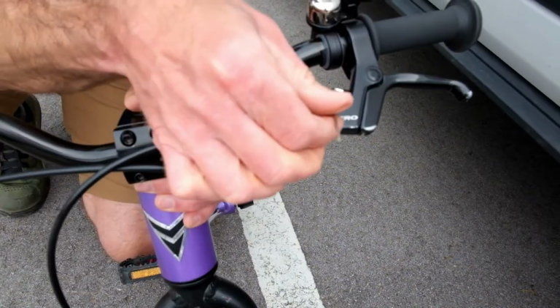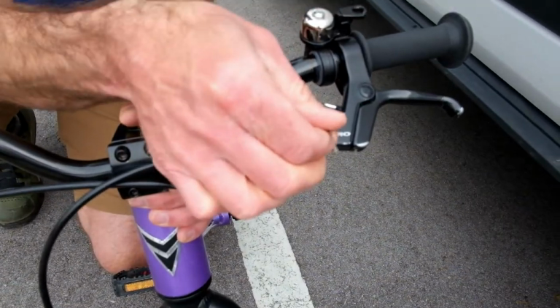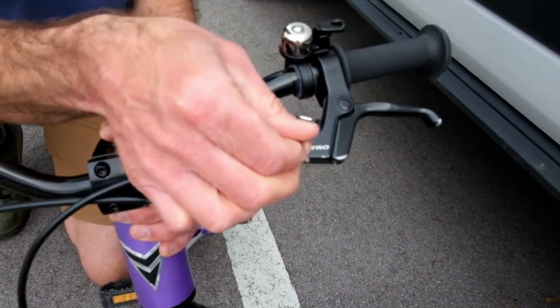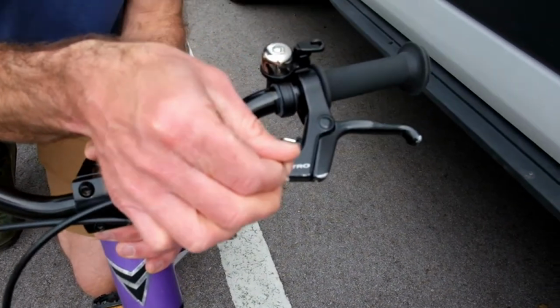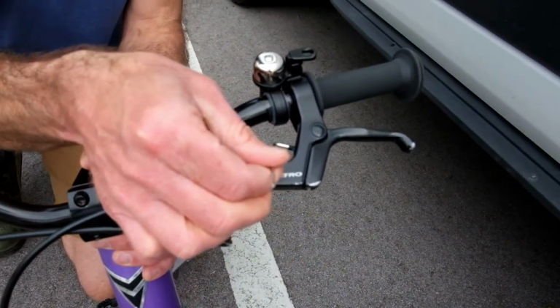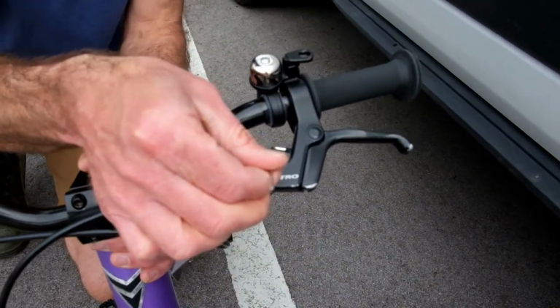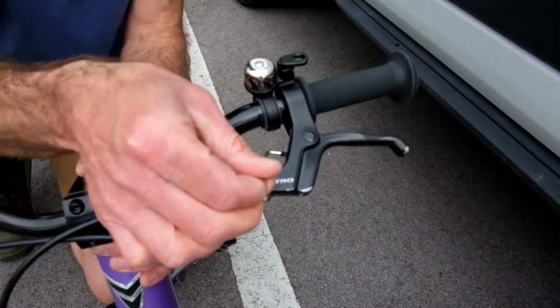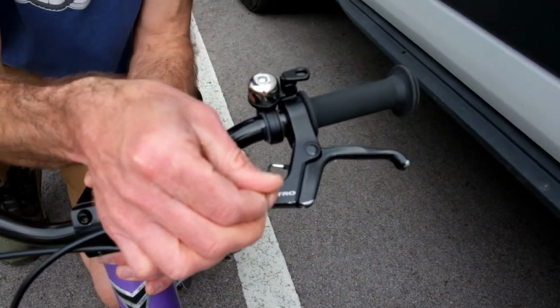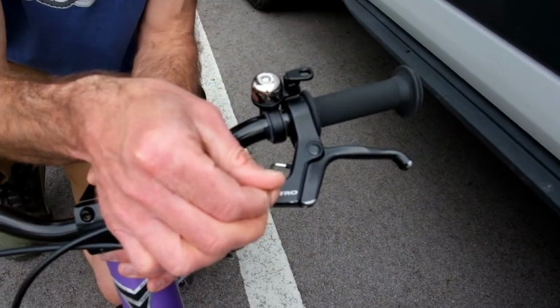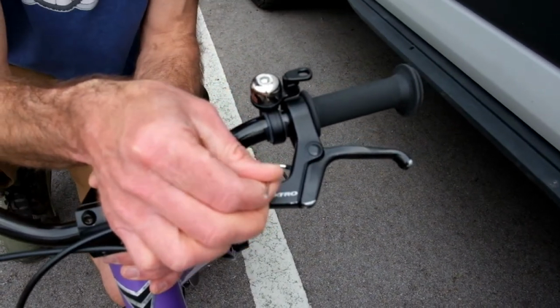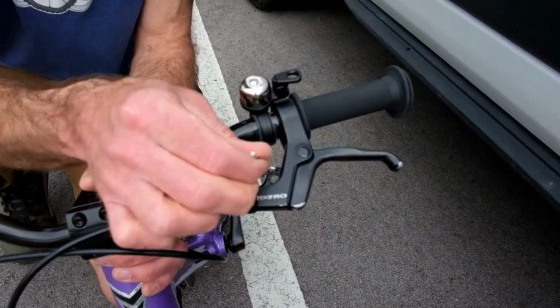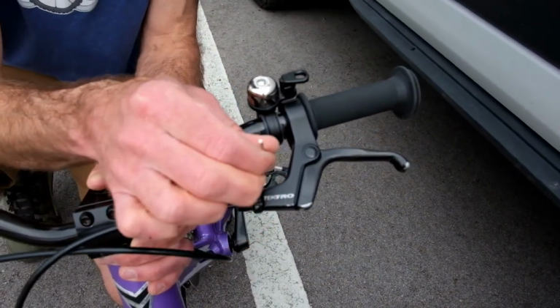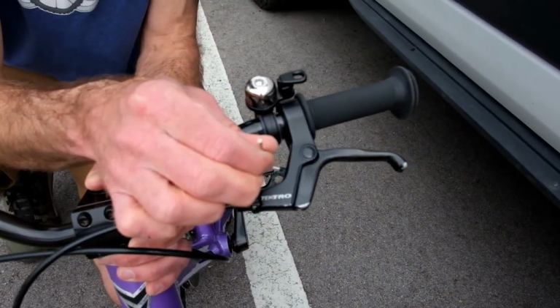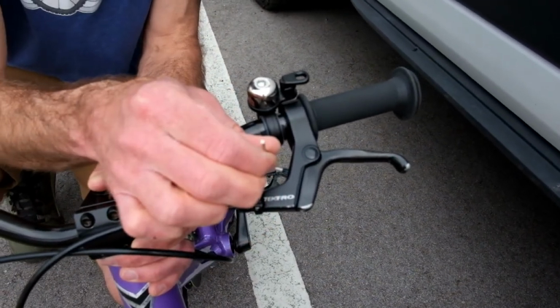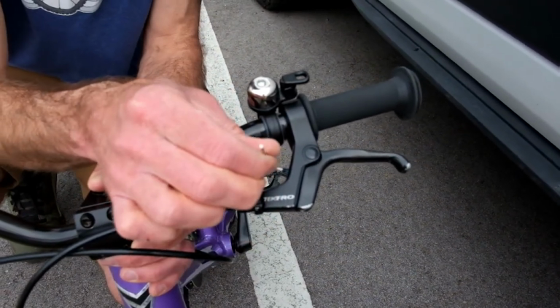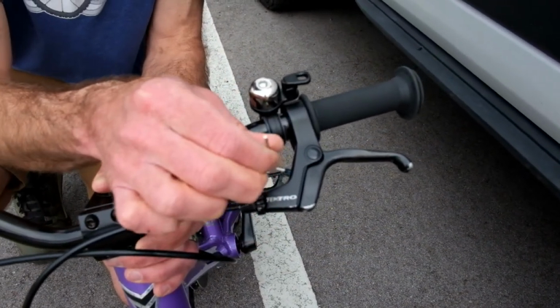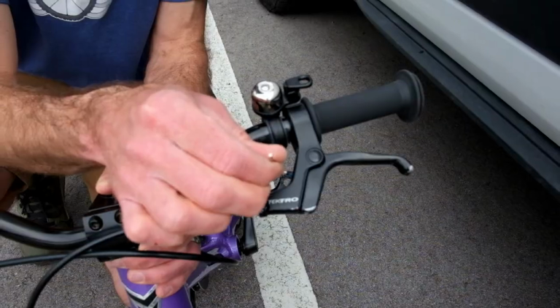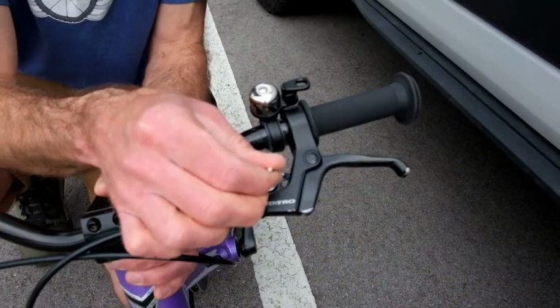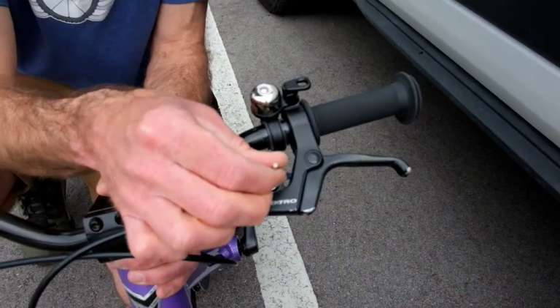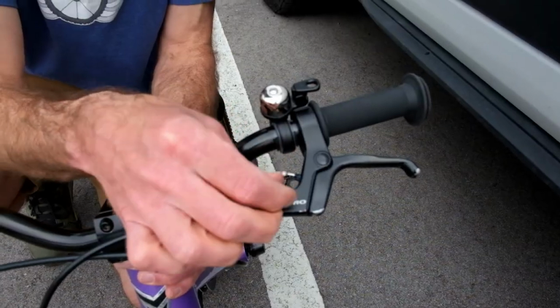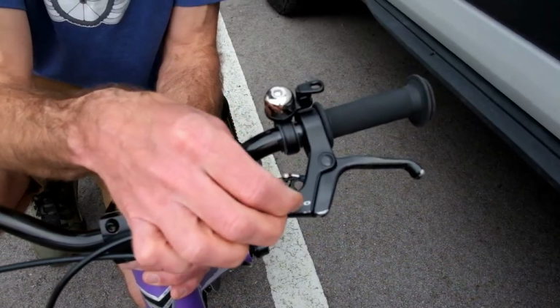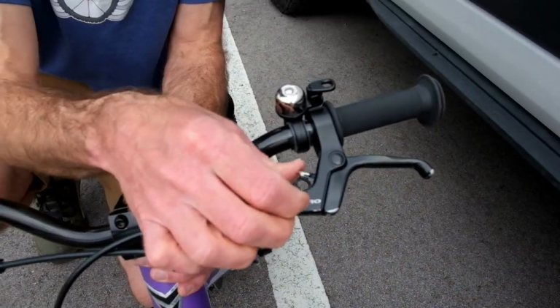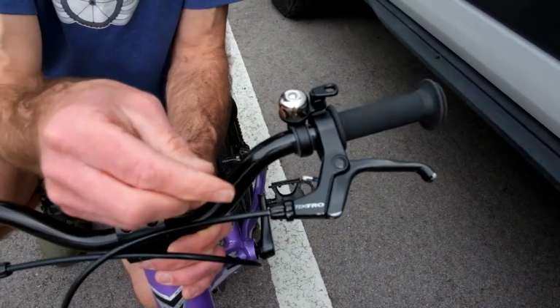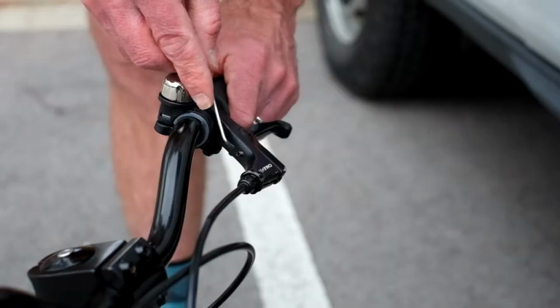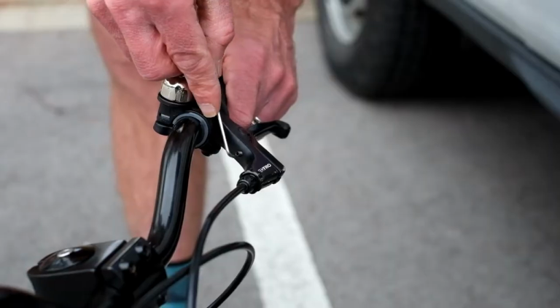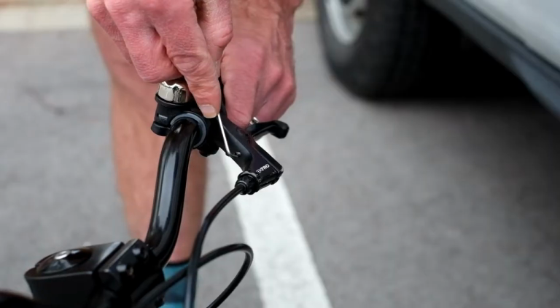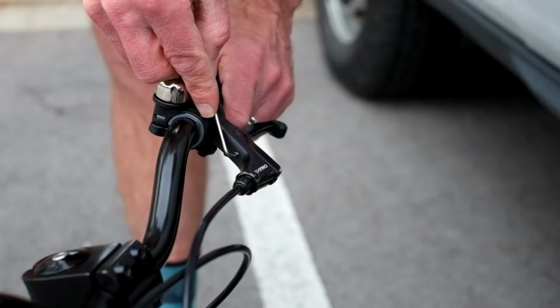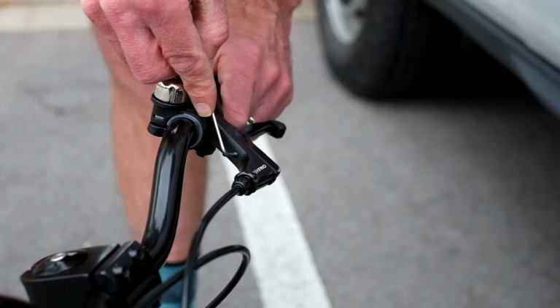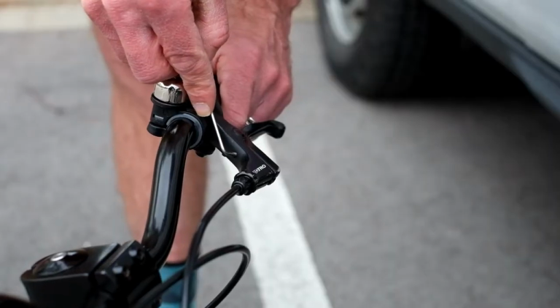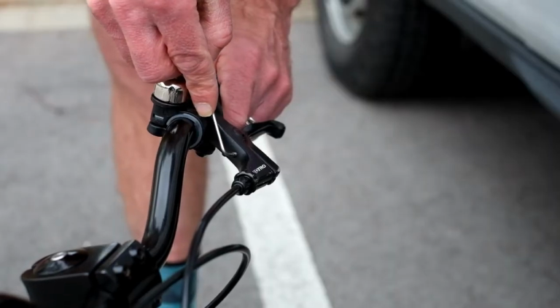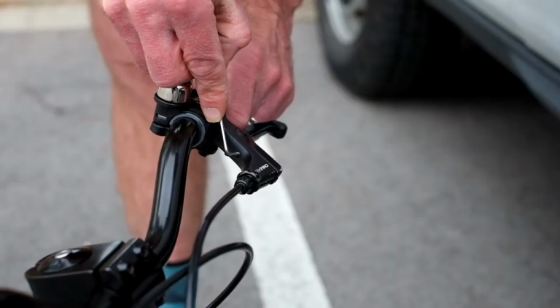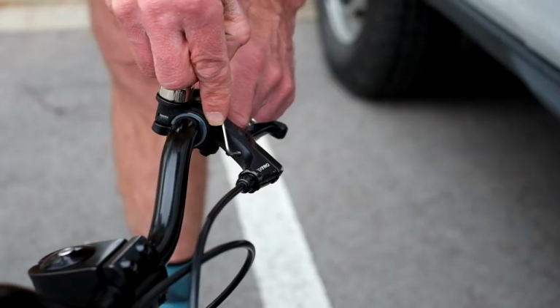Make sure that your Allen key is in there all the way. If you just barely get it in, it's likely you're going to strip this little tiny bolt. Once it's fully seated, then you can make your turn.